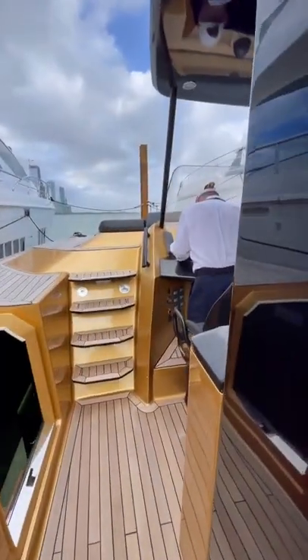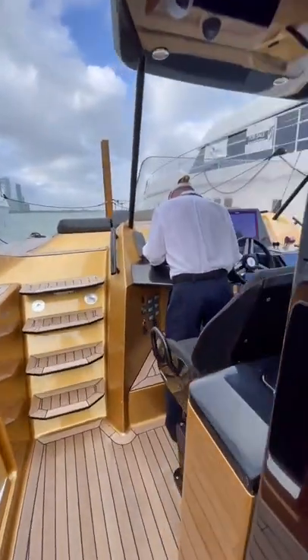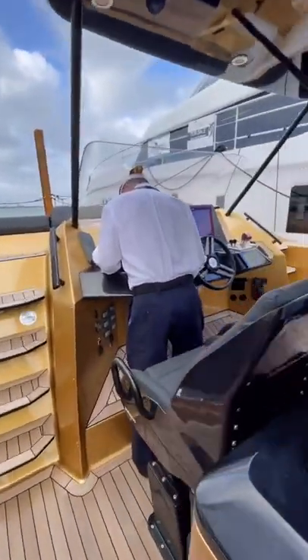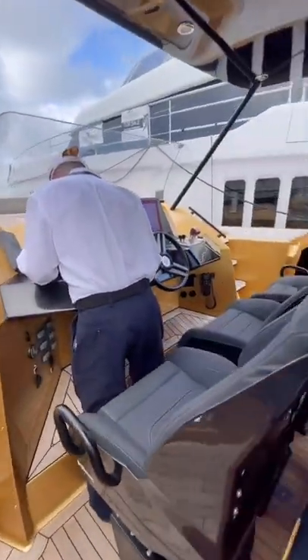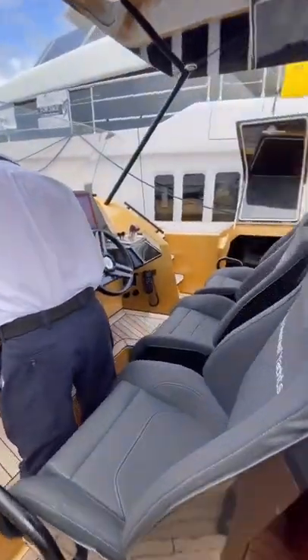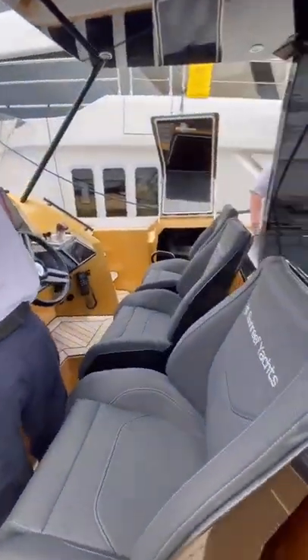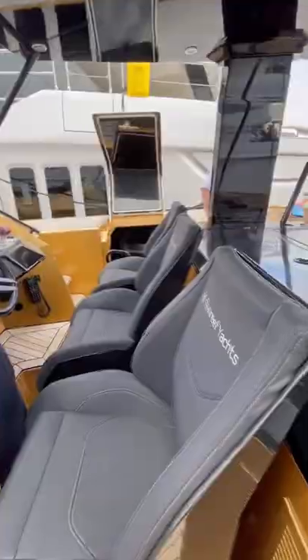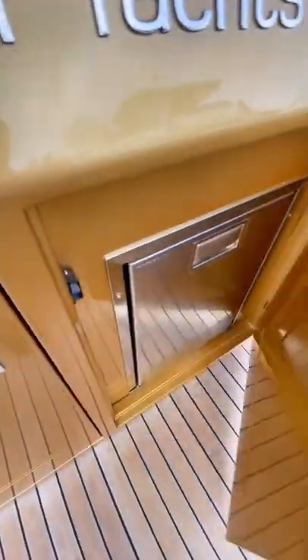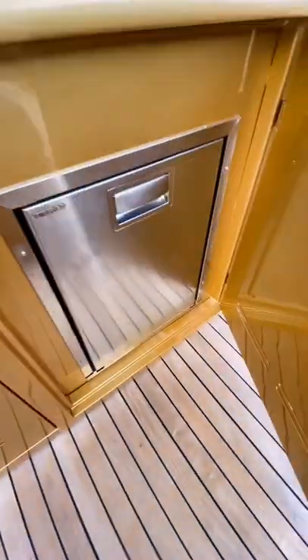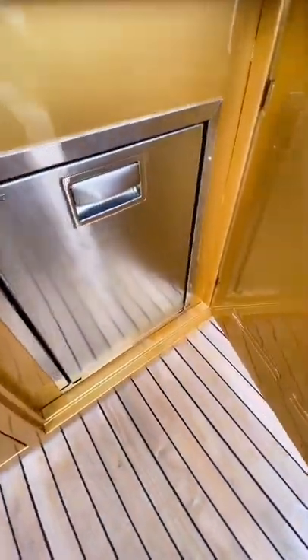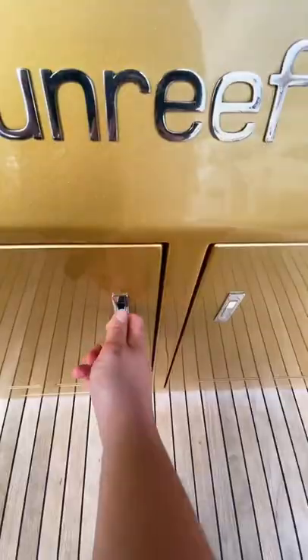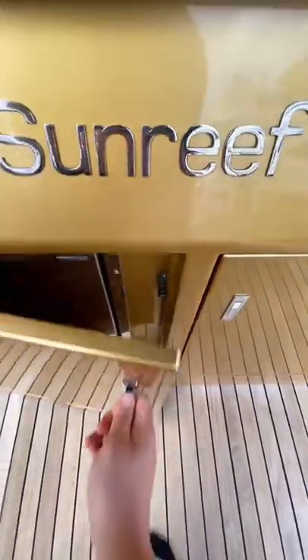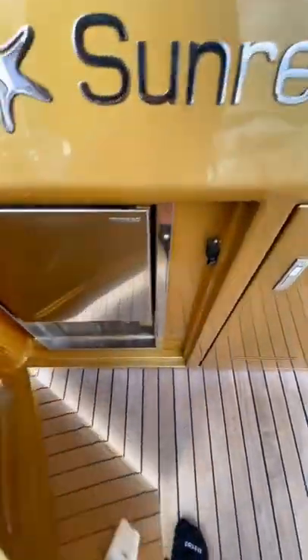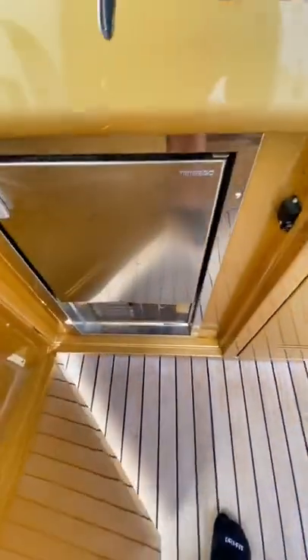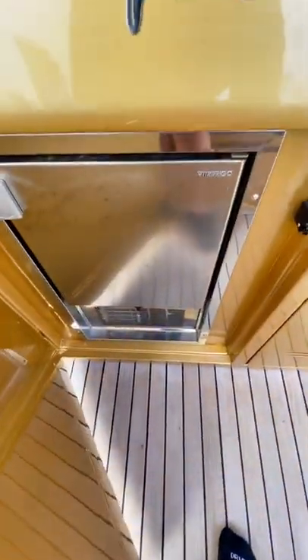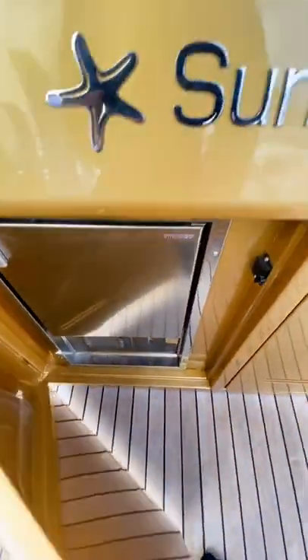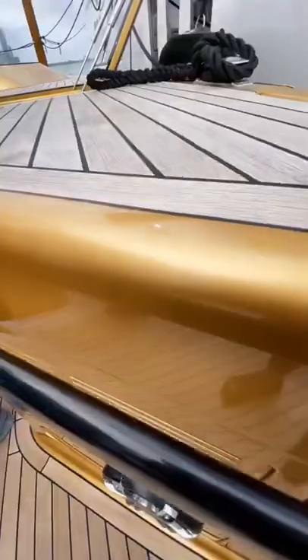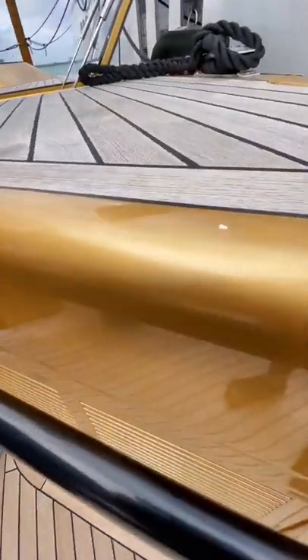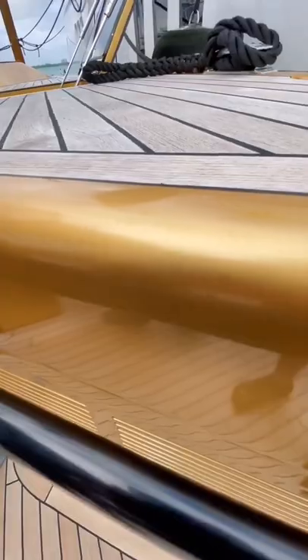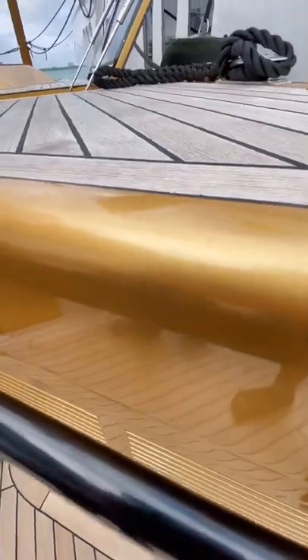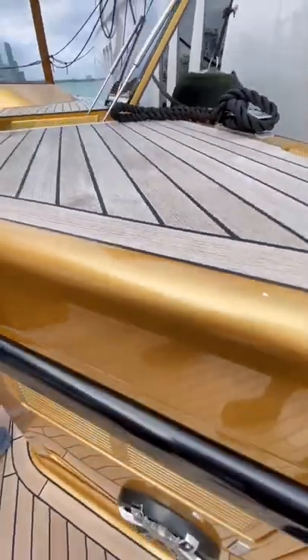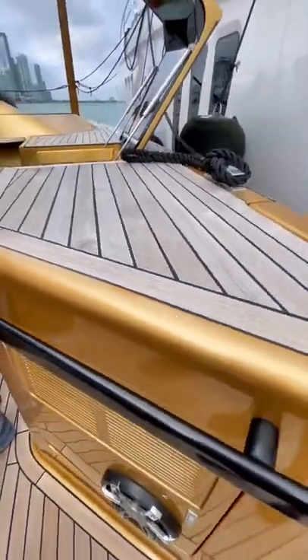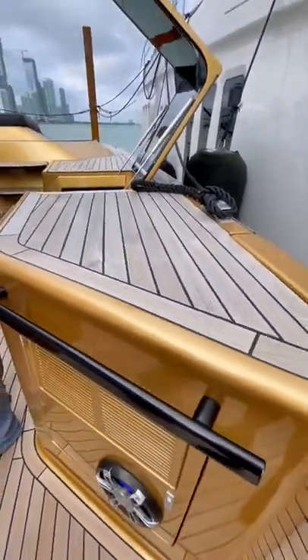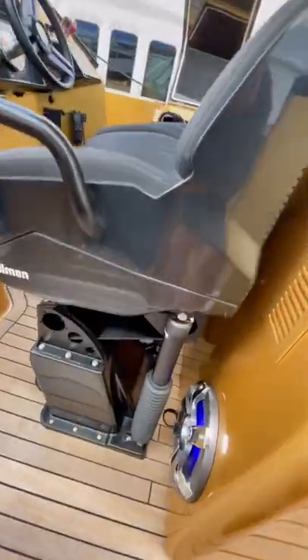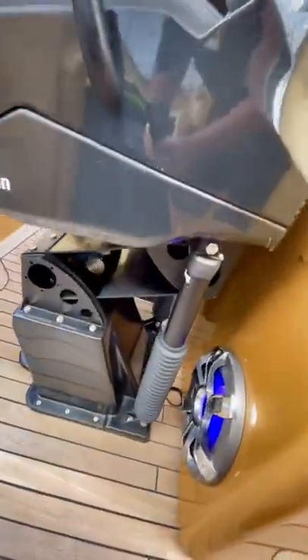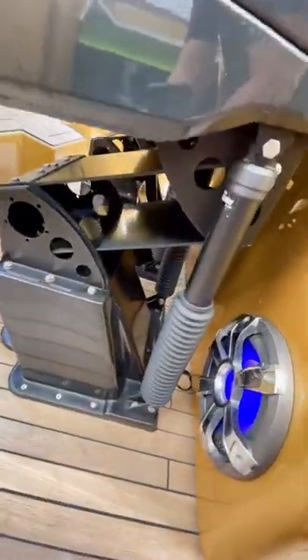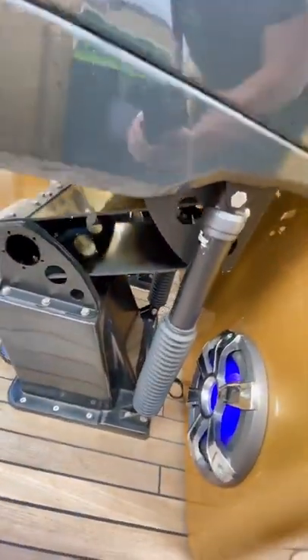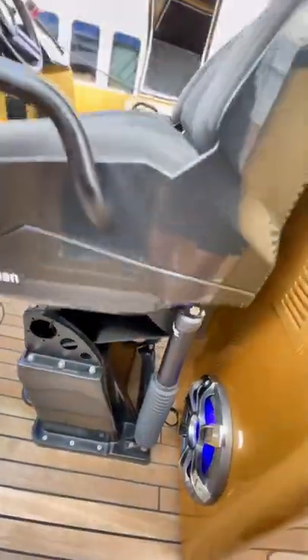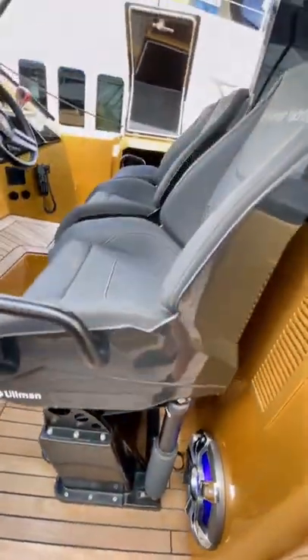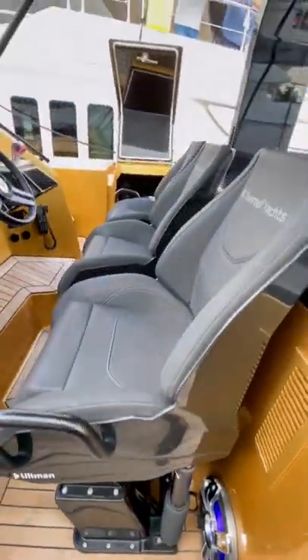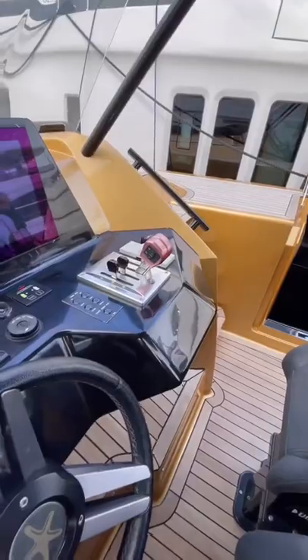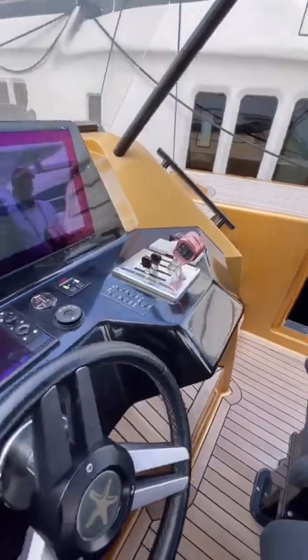I know I say this a lot, but this boat really is one of a kind — there's really nothing like this on the market. This boat has all the standard features you'd expect, like a wet bar with an integrated grill, as well as an ice maker and a fridge. The helm seats are also placed on top of shock absorbers.